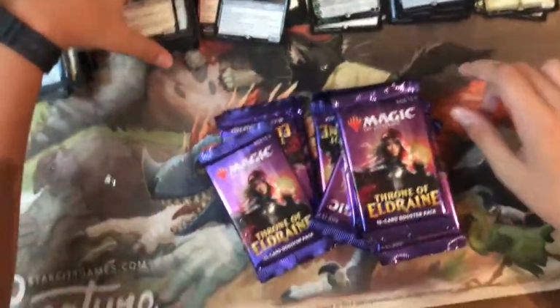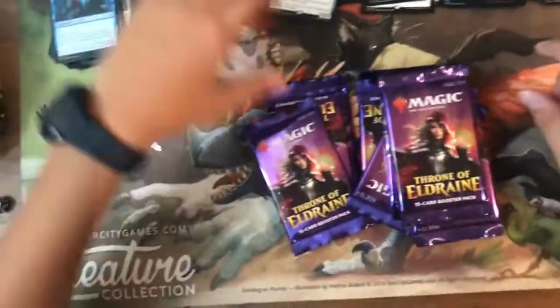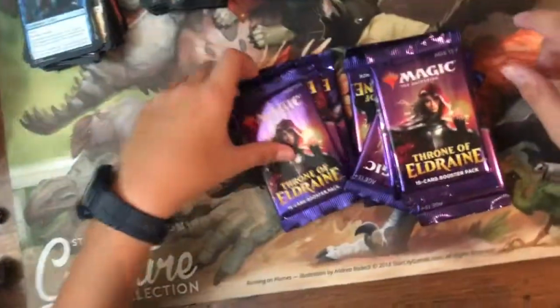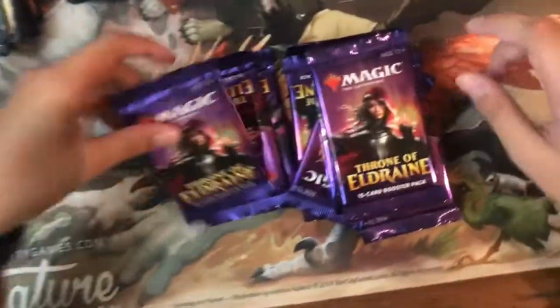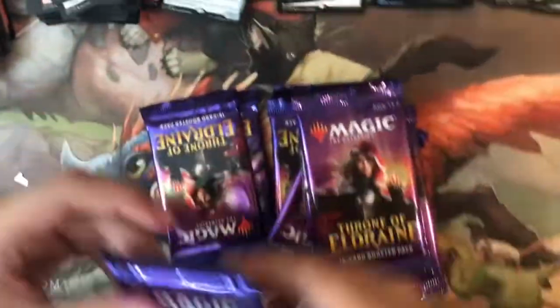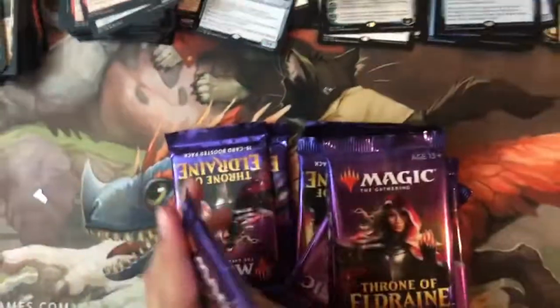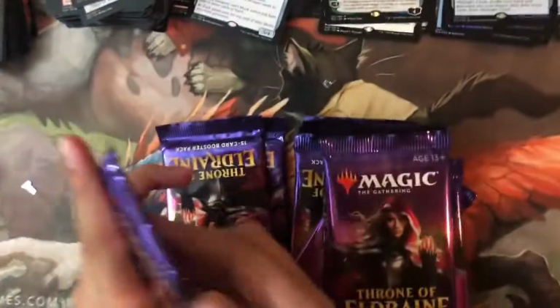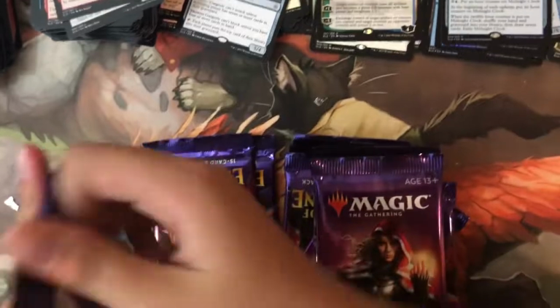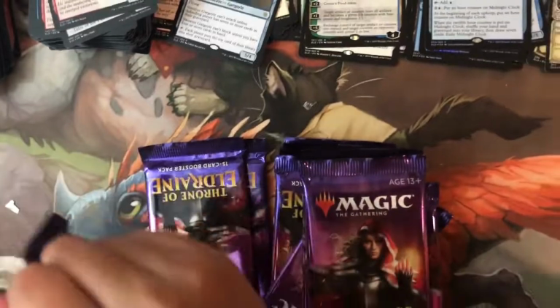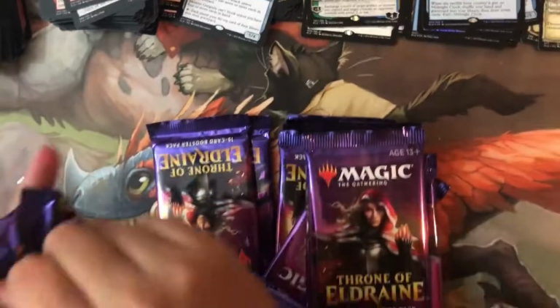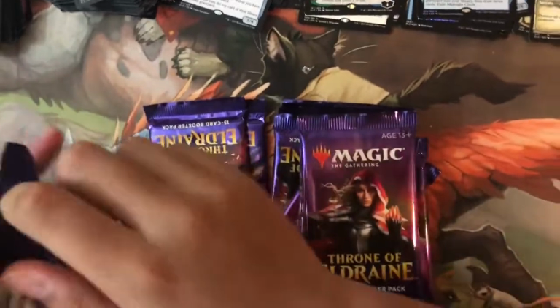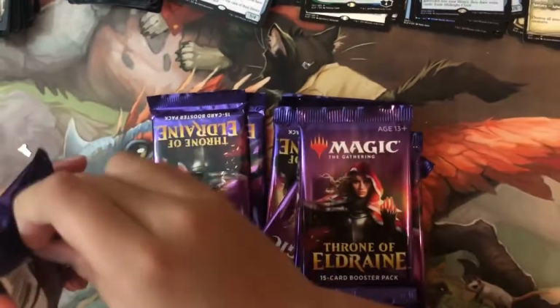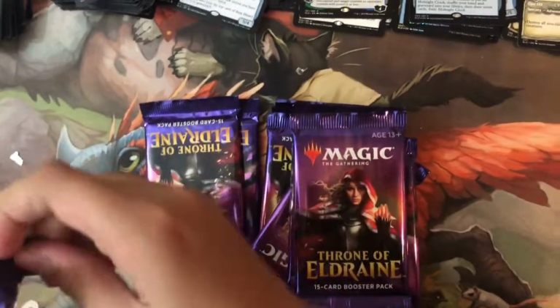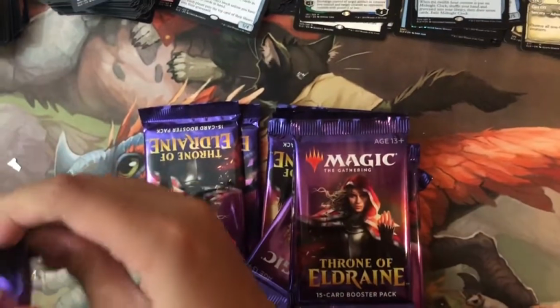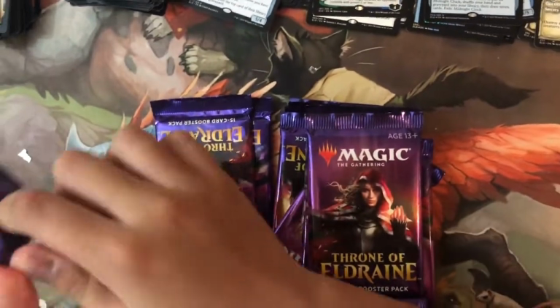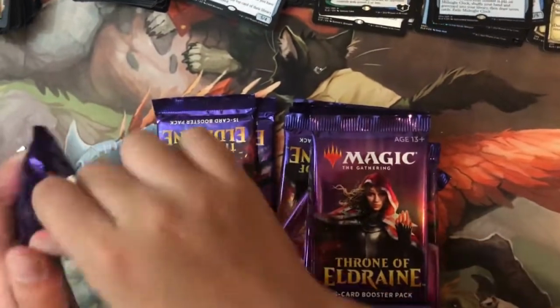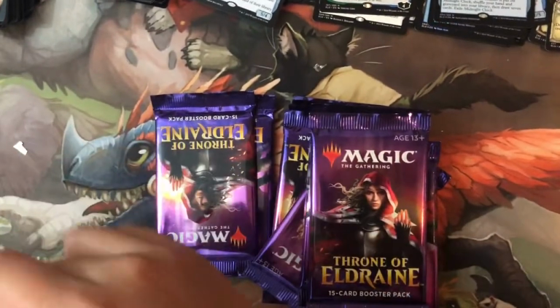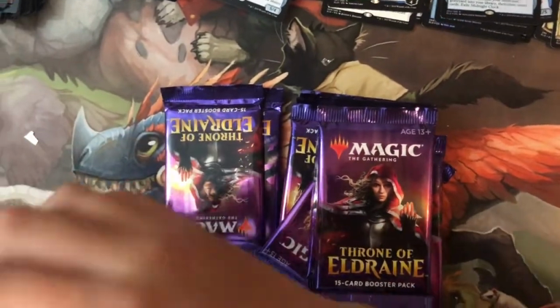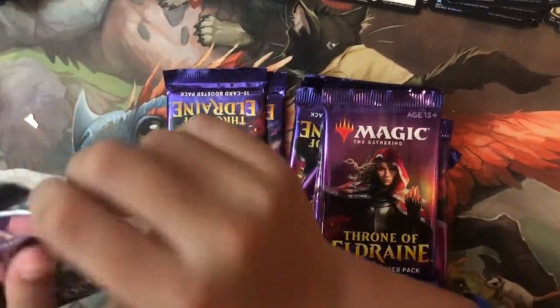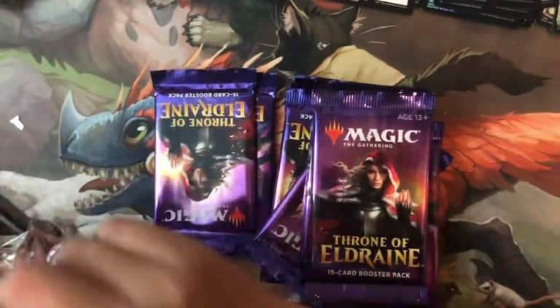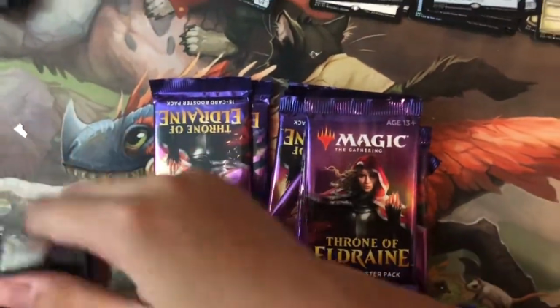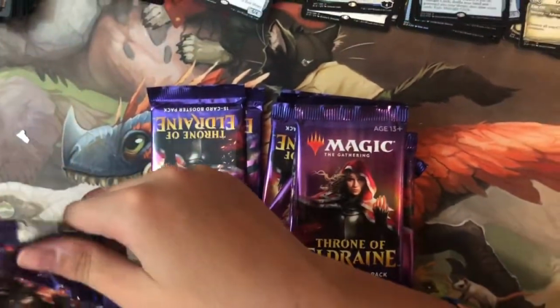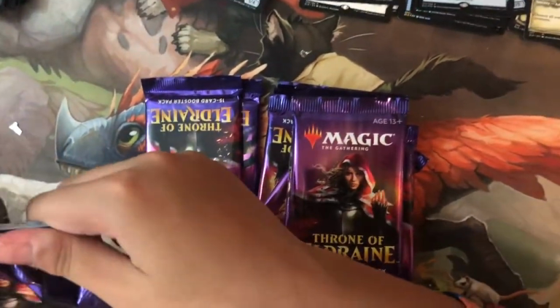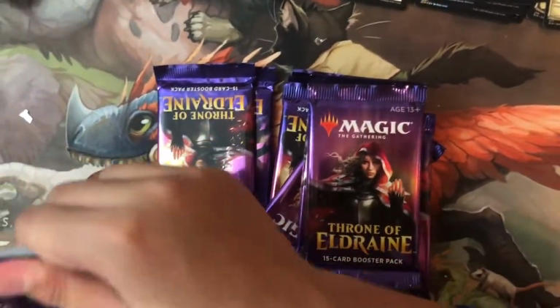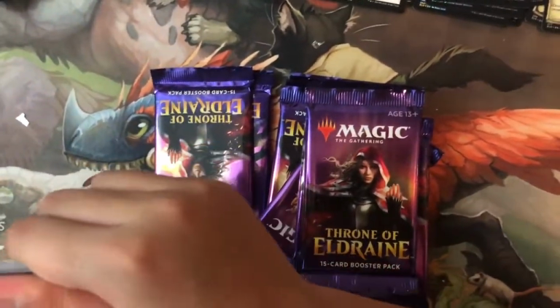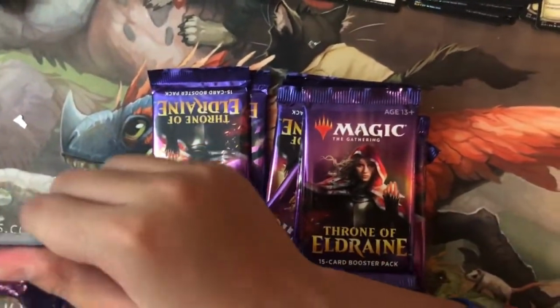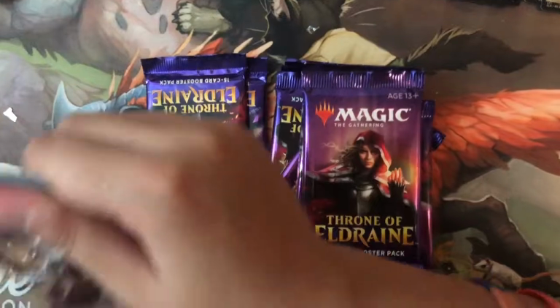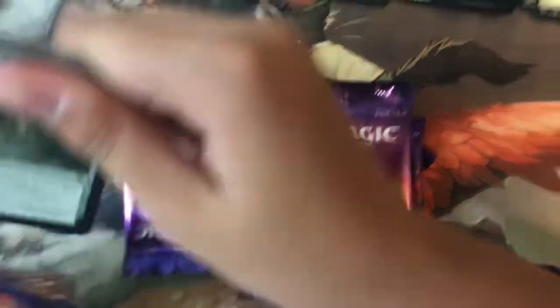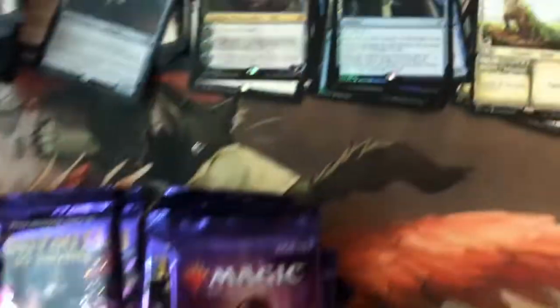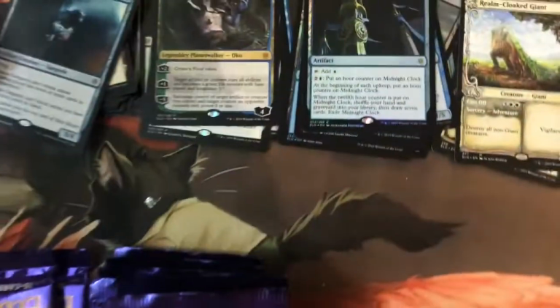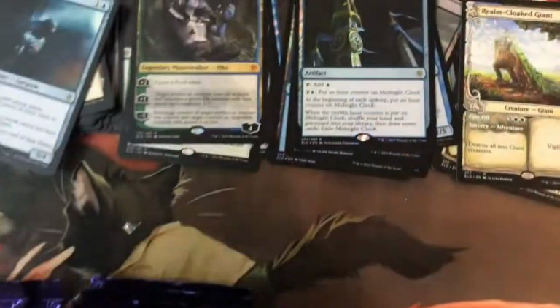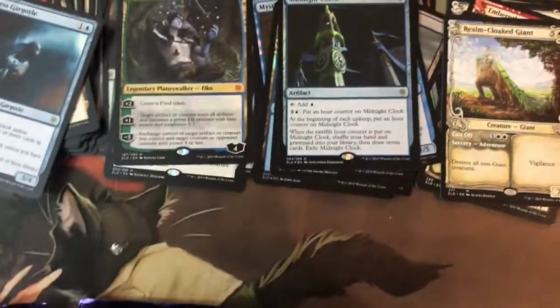Vantress Gargoyle — a 5/4 flying, conditional but good.